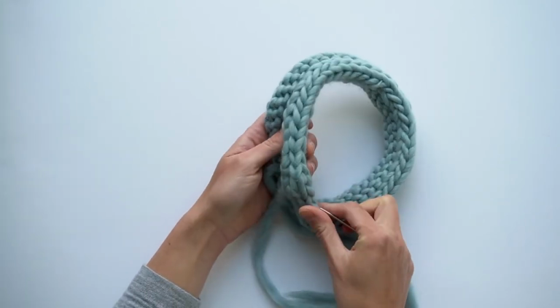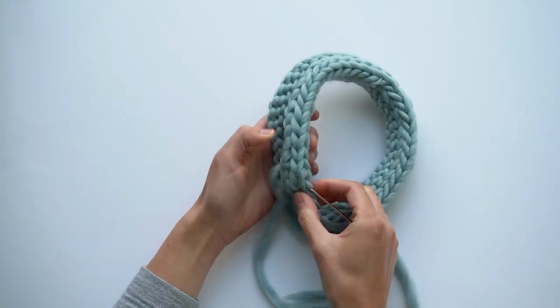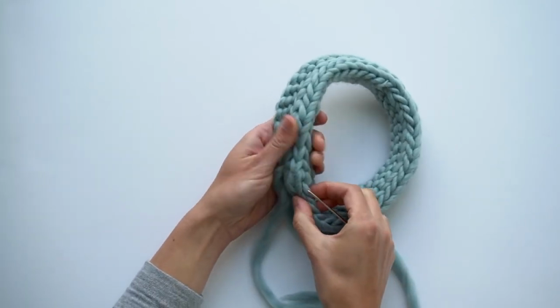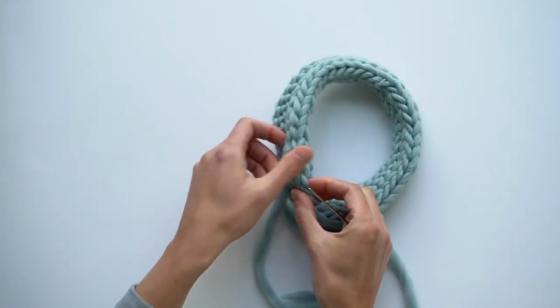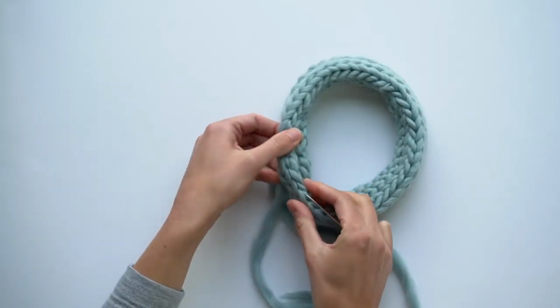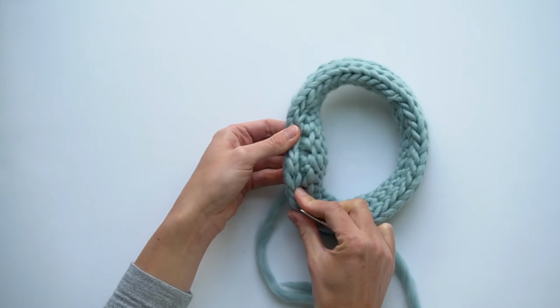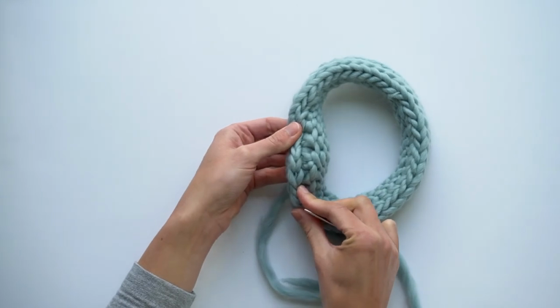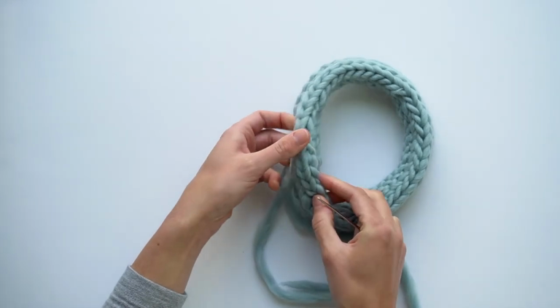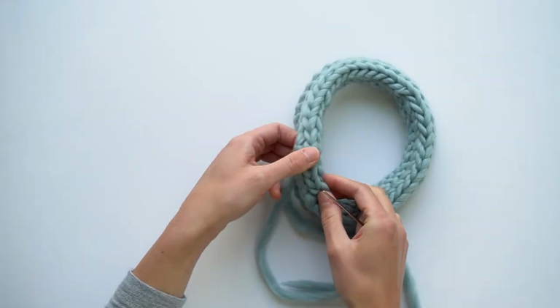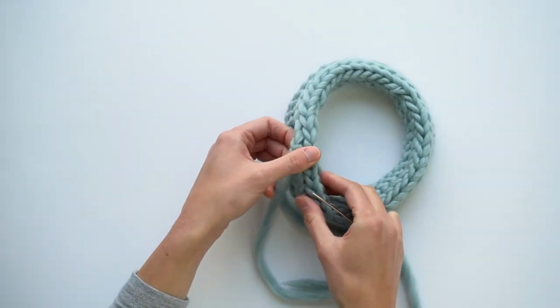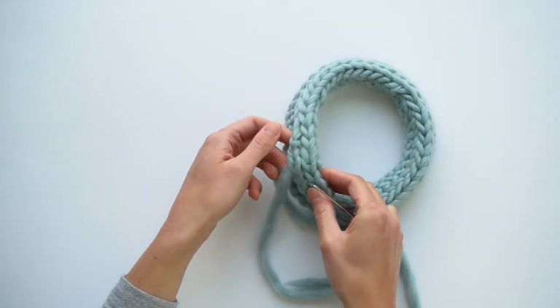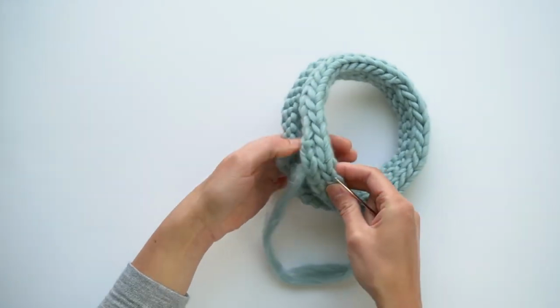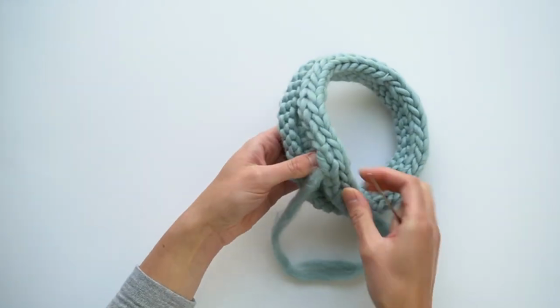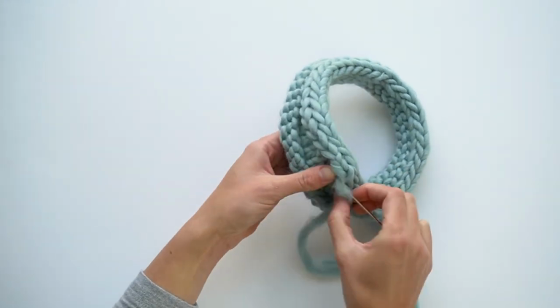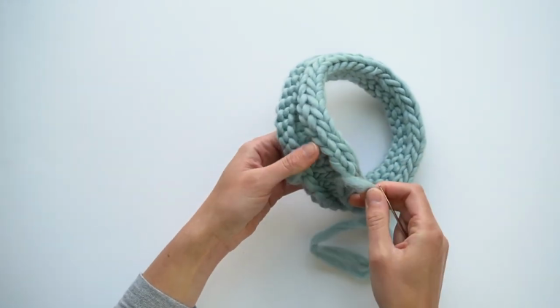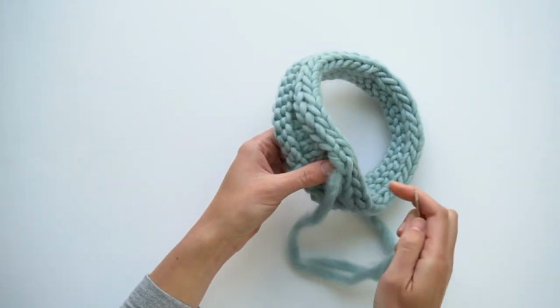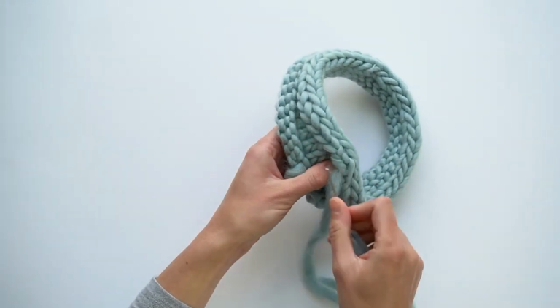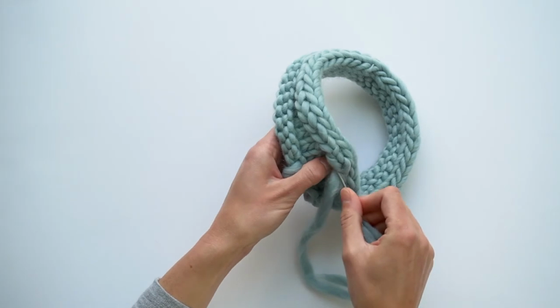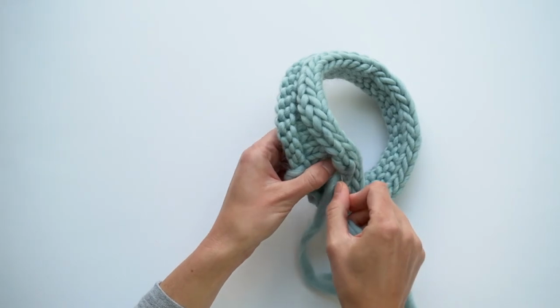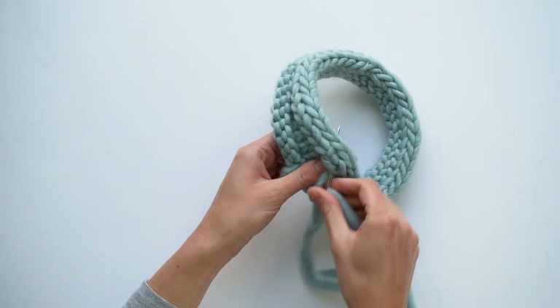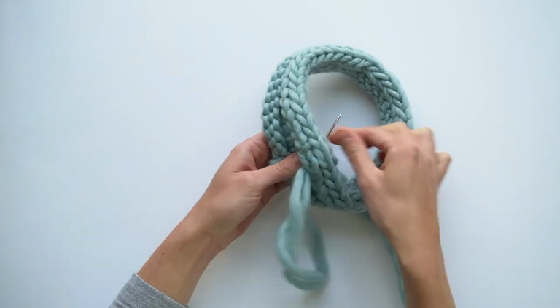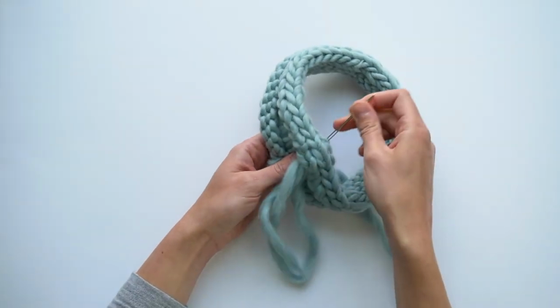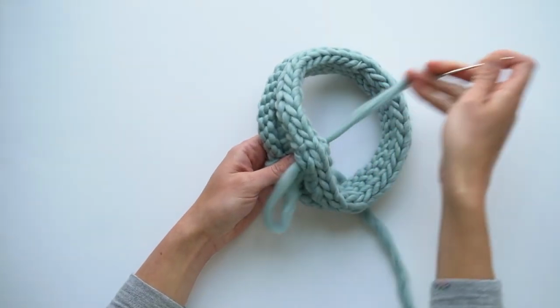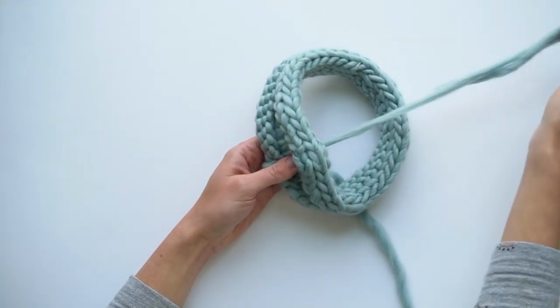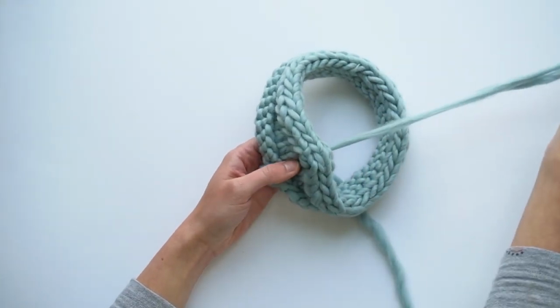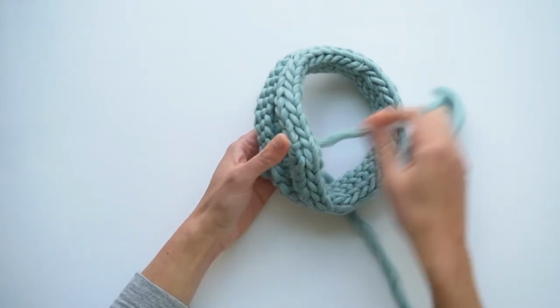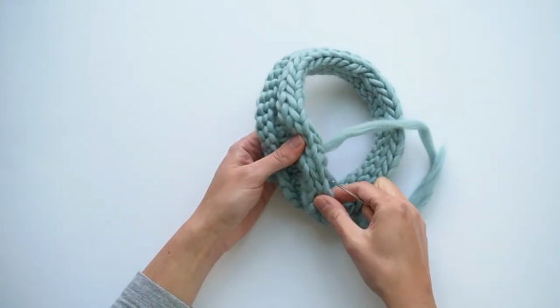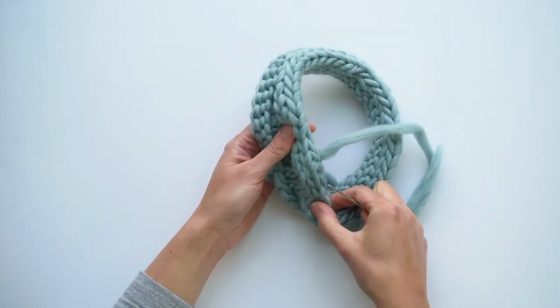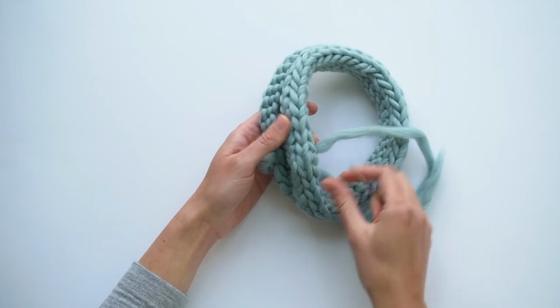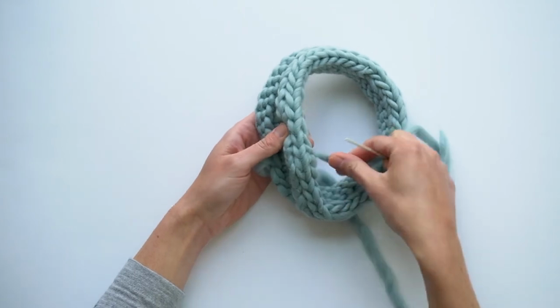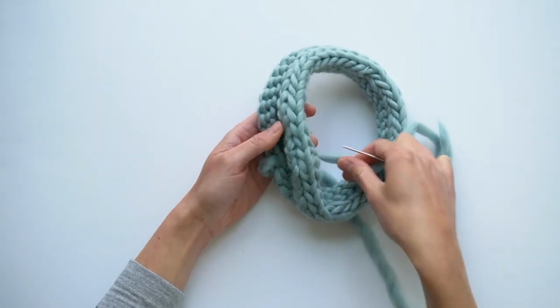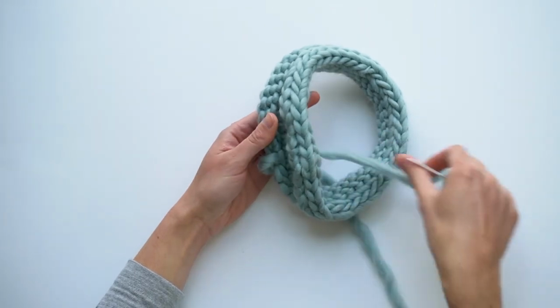As you can see, it looks just like knit stitches. Then what I'll do is push this yarn through the back of my work so that I can weave it in as I normally would and cut the tail.